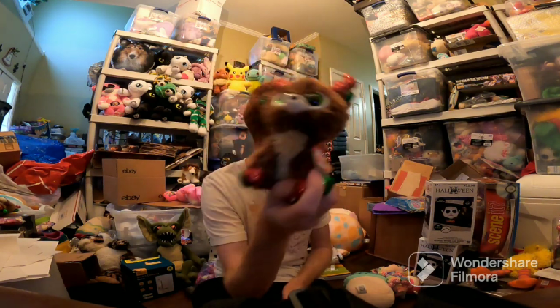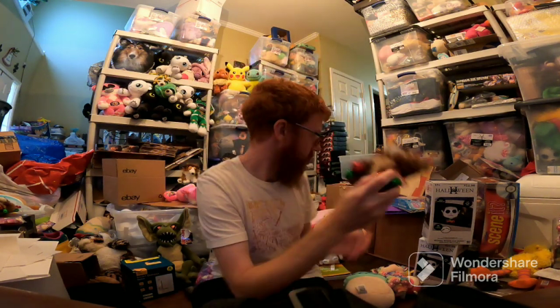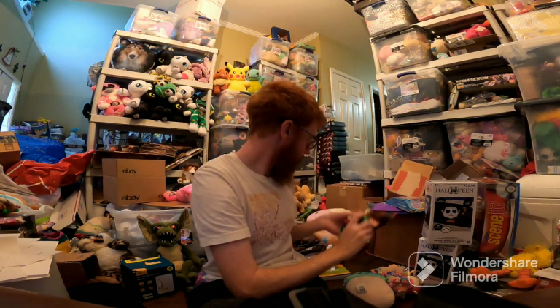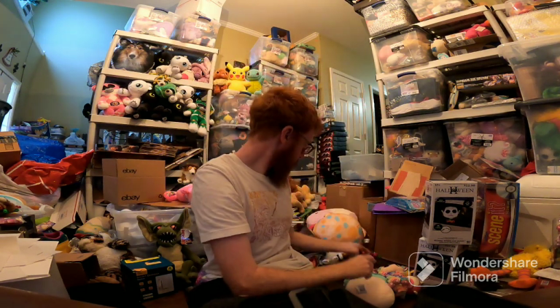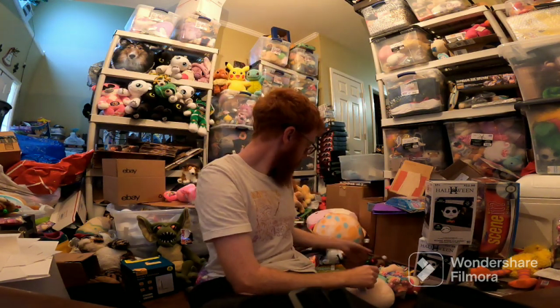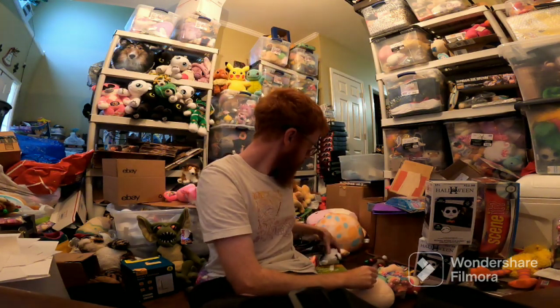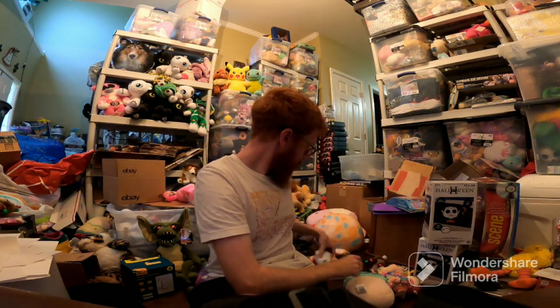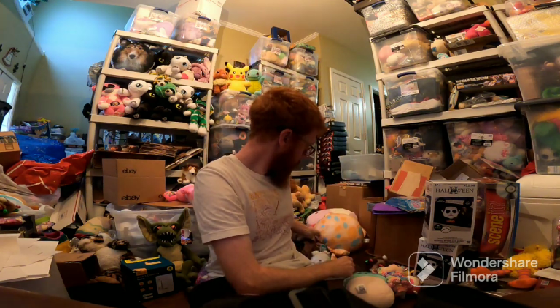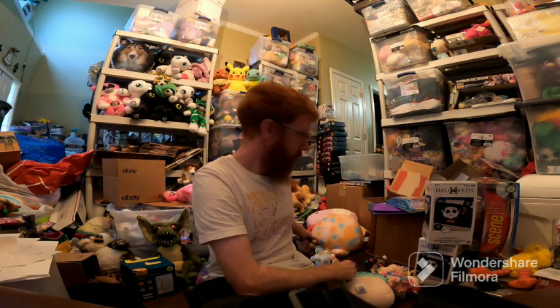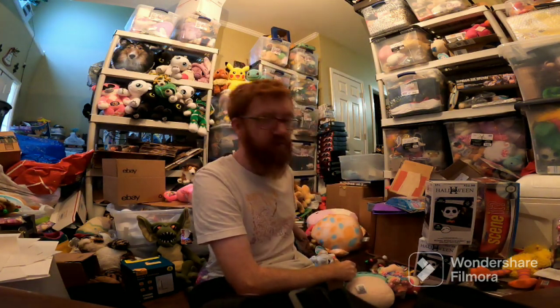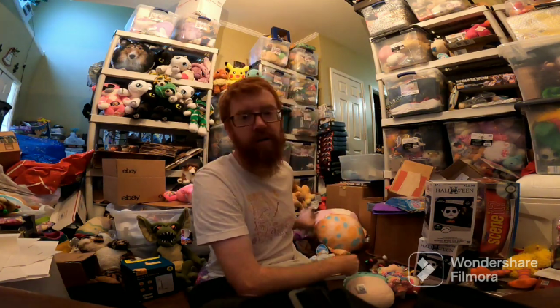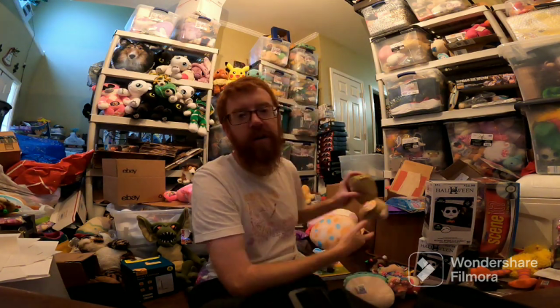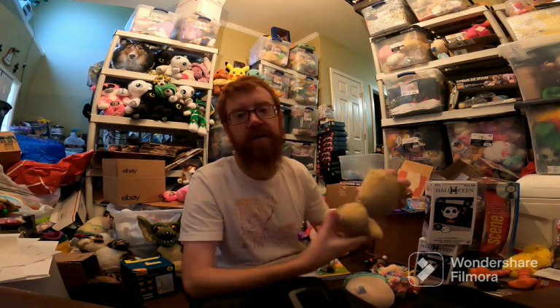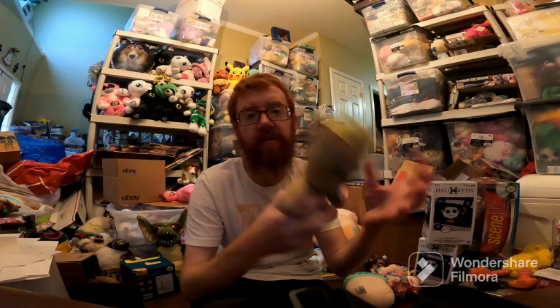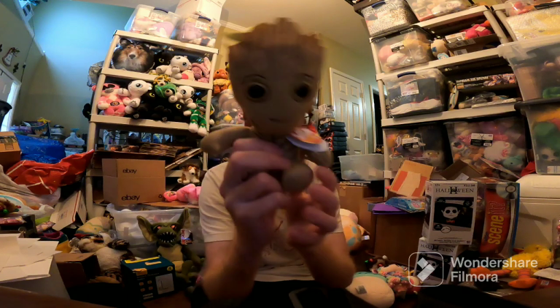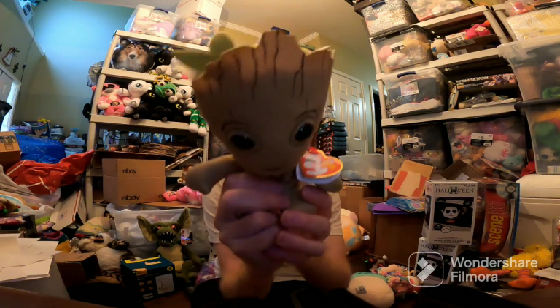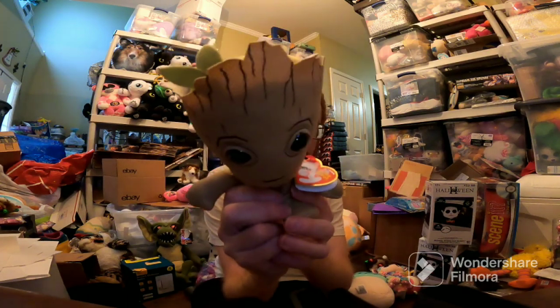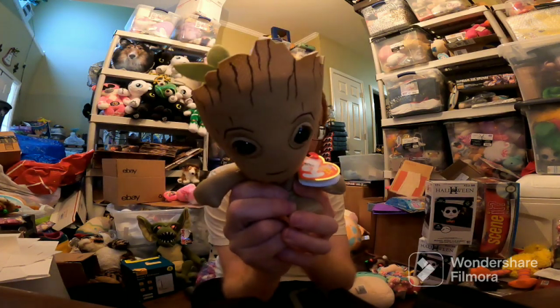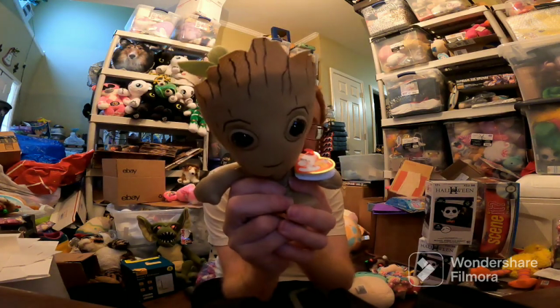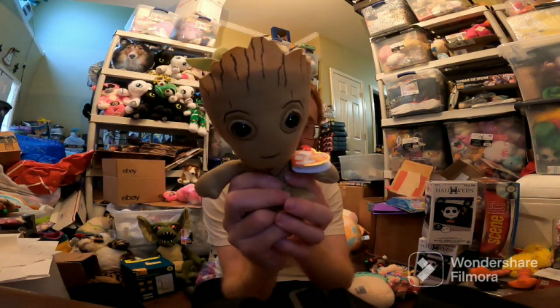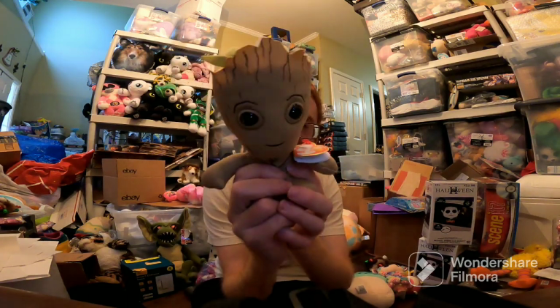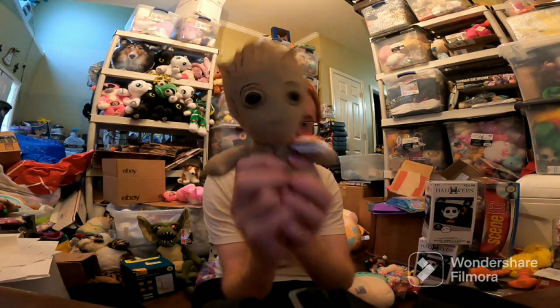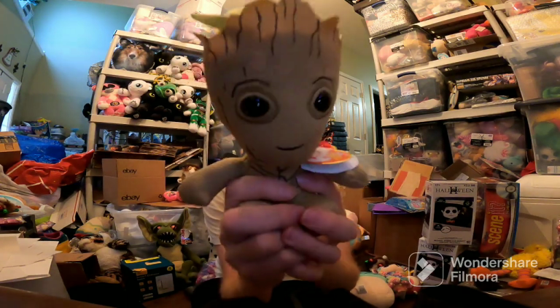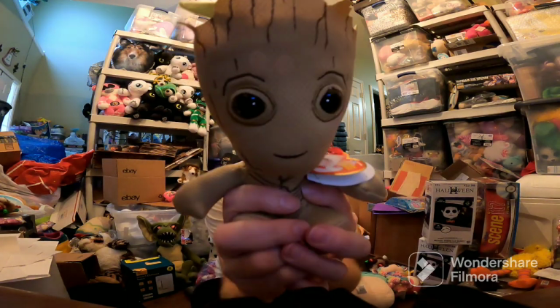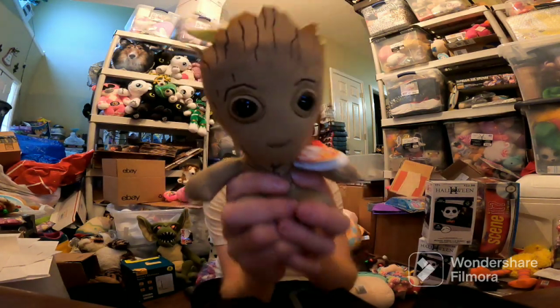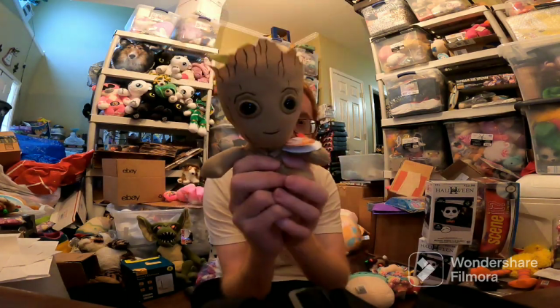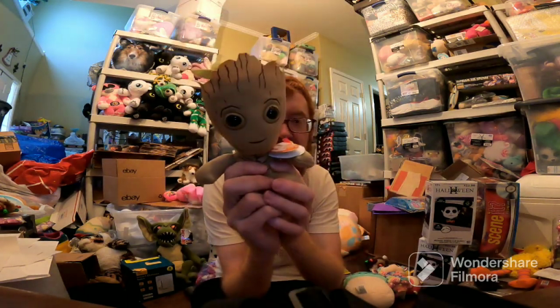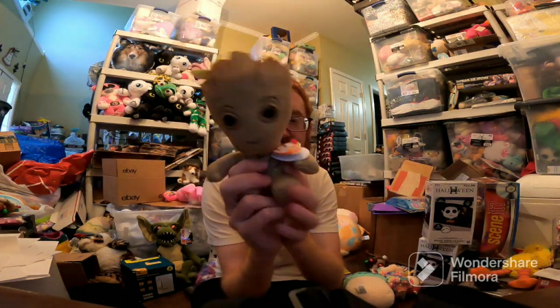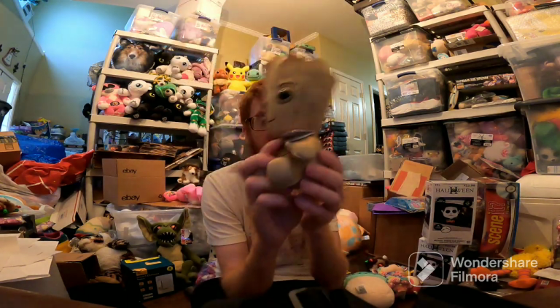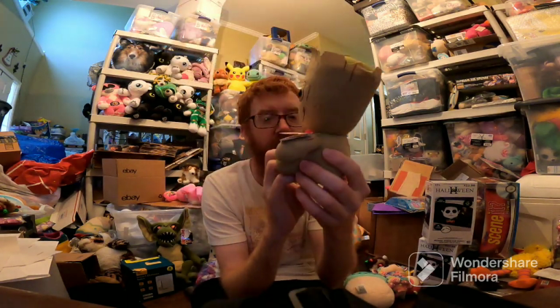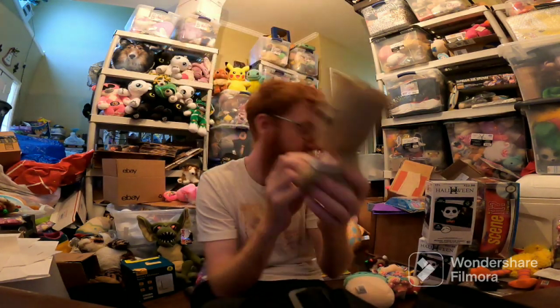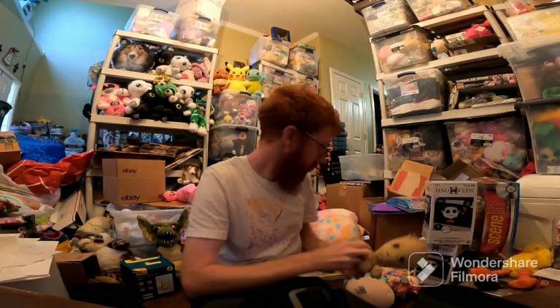Moving on to Facebook — one sale. Groot — I am Groot. It's a Beanie Baby. Sold for like $7 plus ship on Facebook.